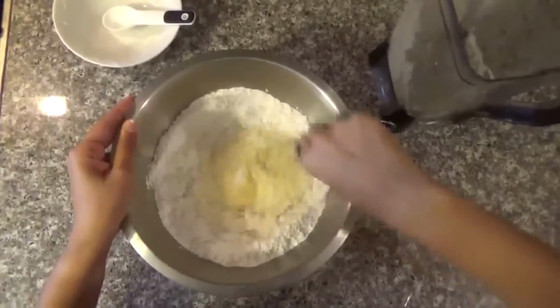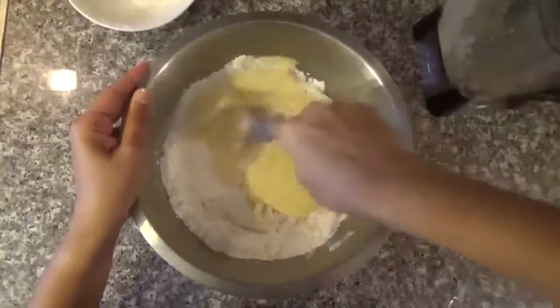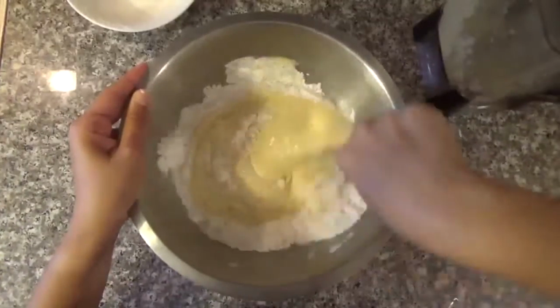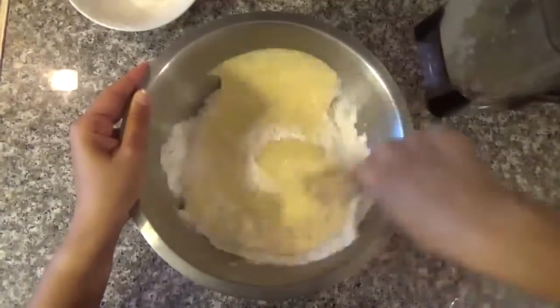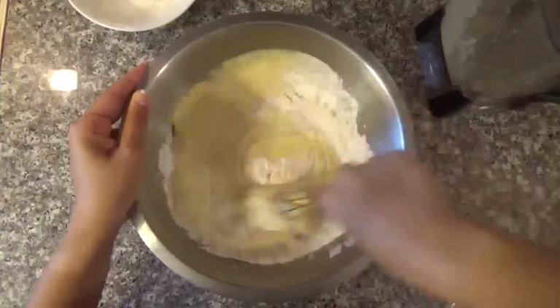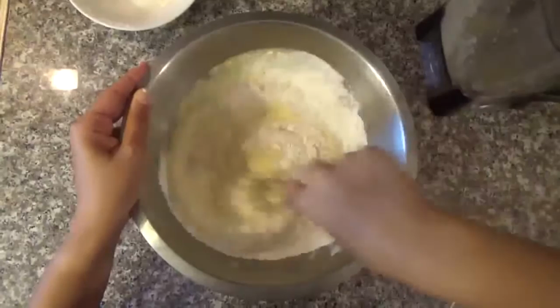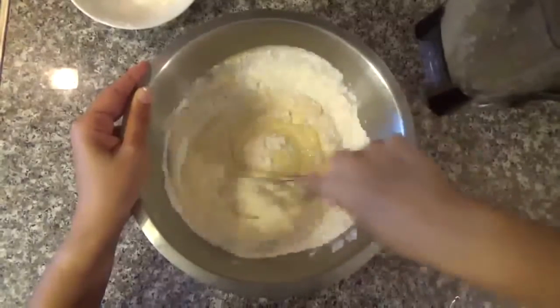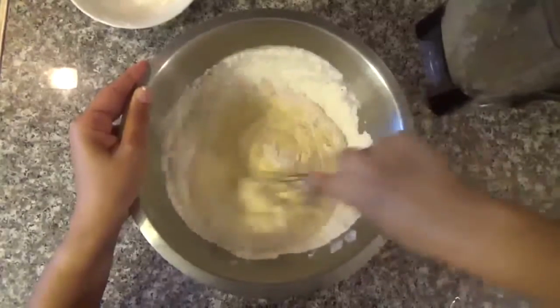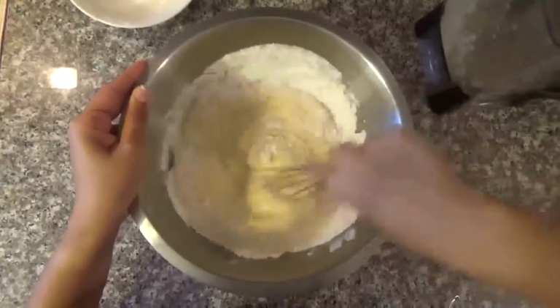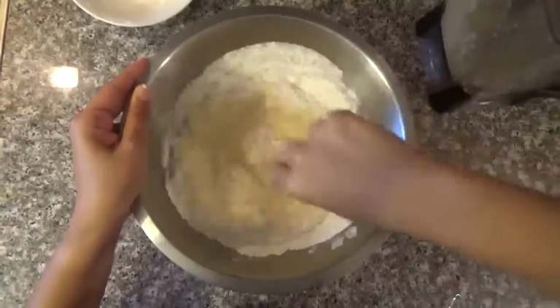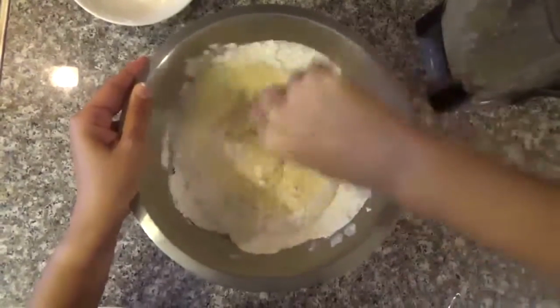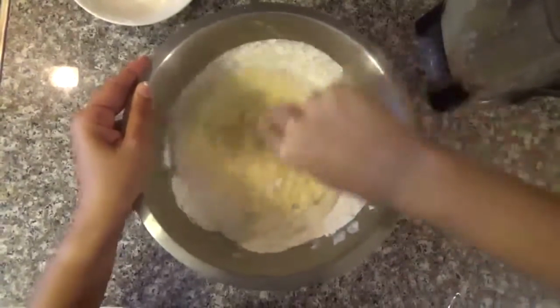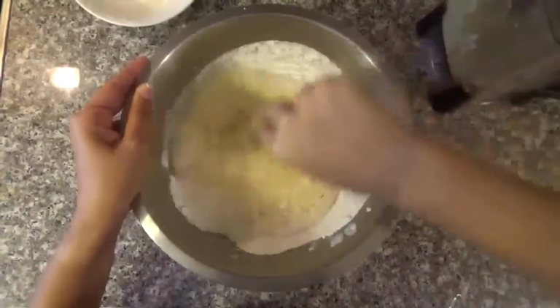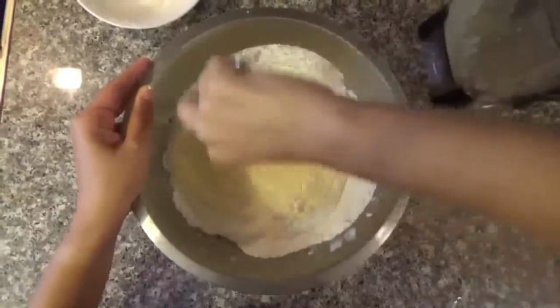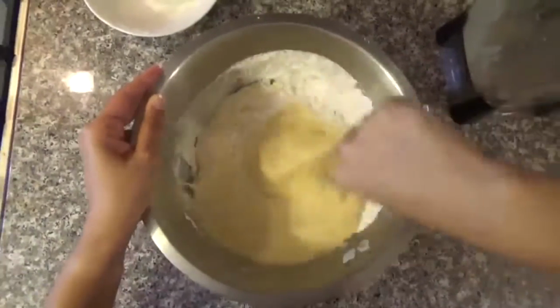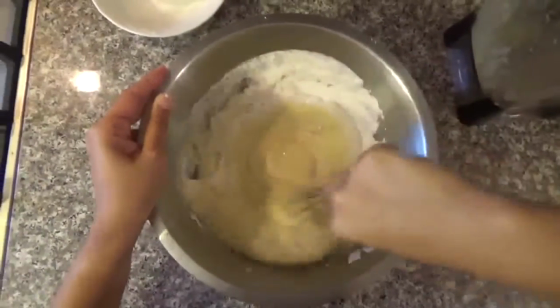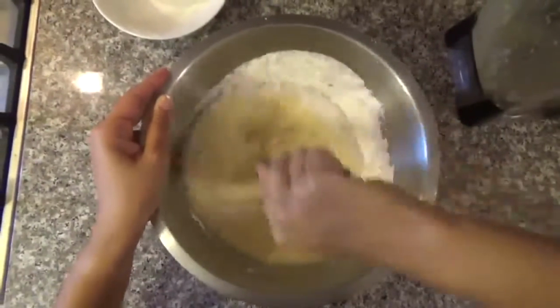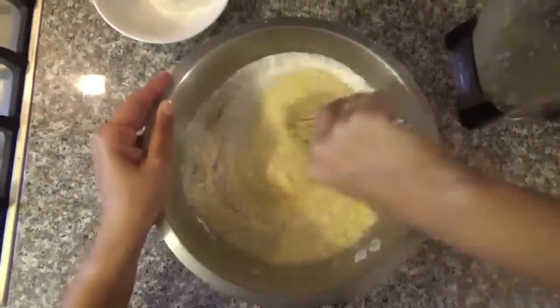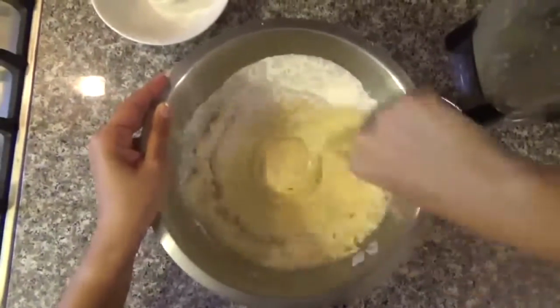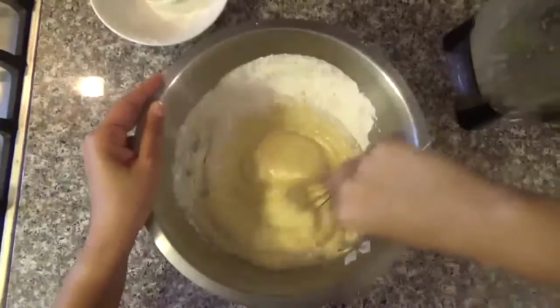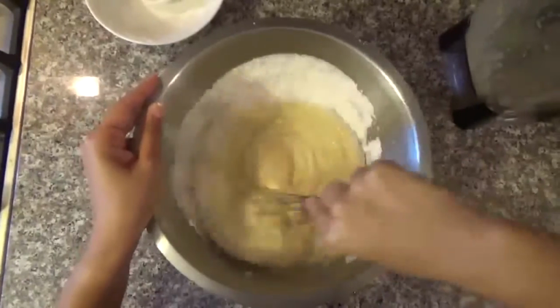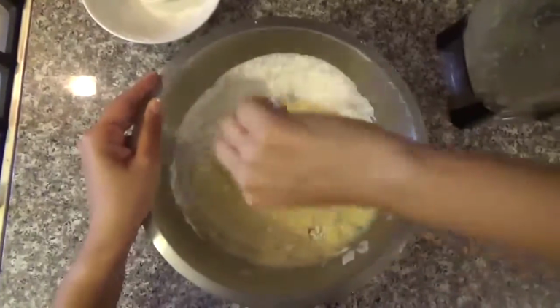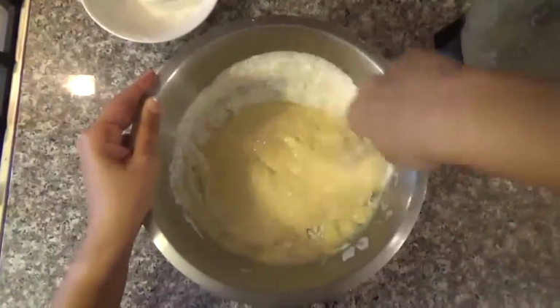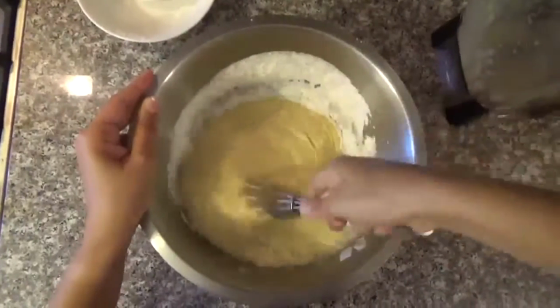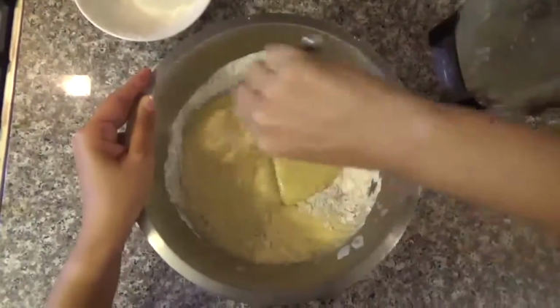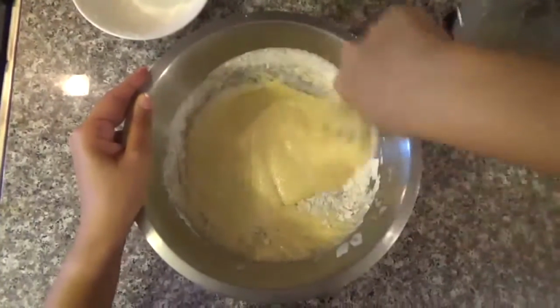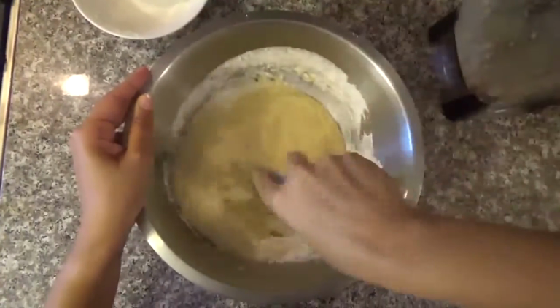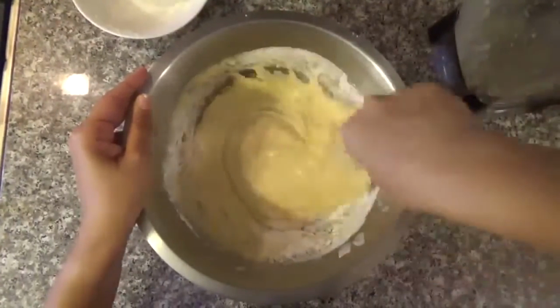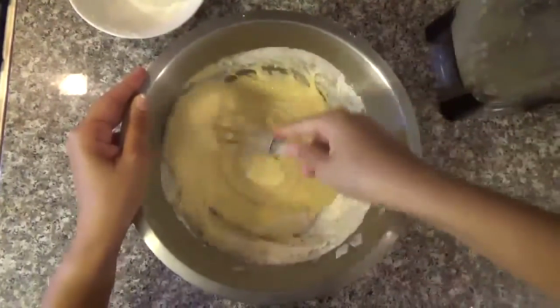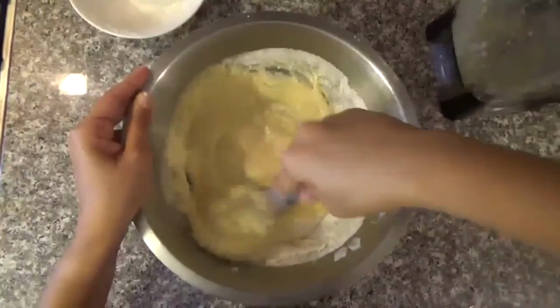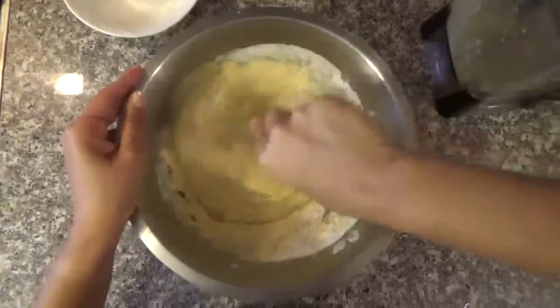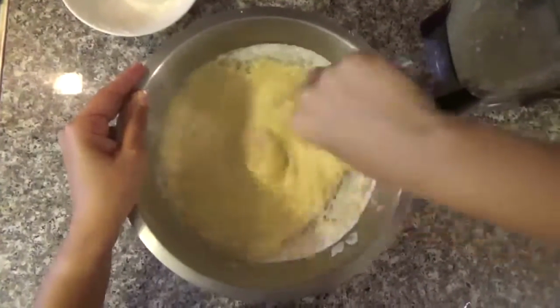This cake comes out very, very soft and delicious. Don't forget to turn on the oven to 350 Fahrenheit and preheat.